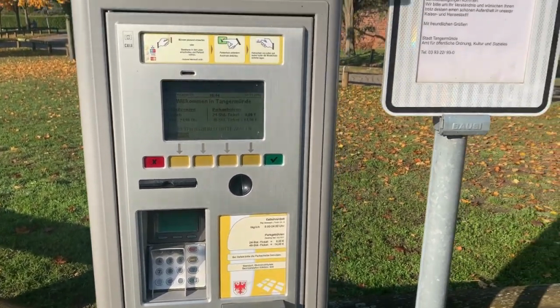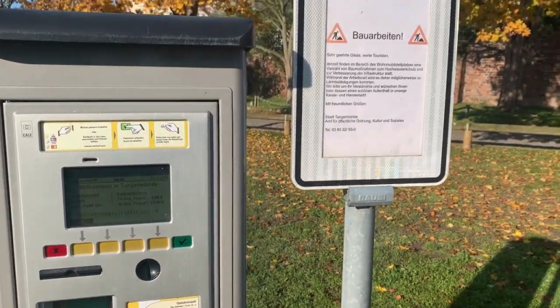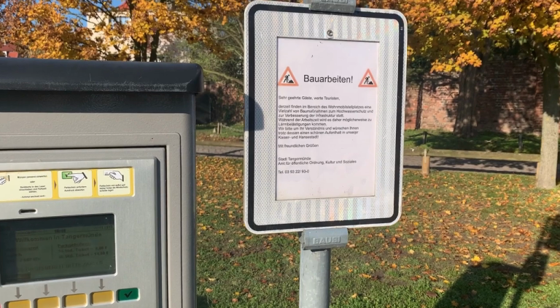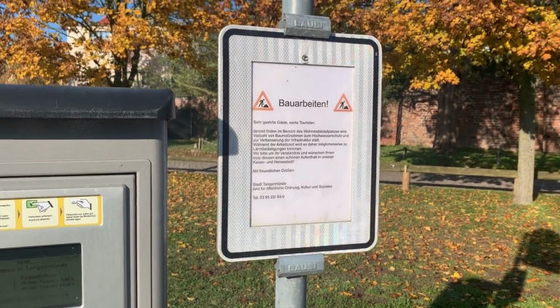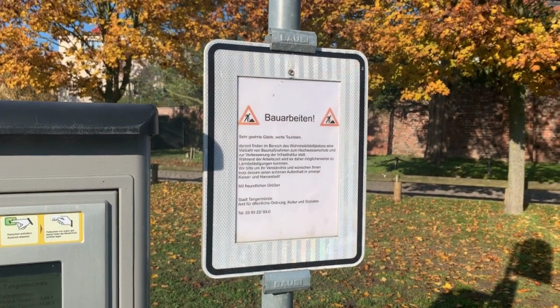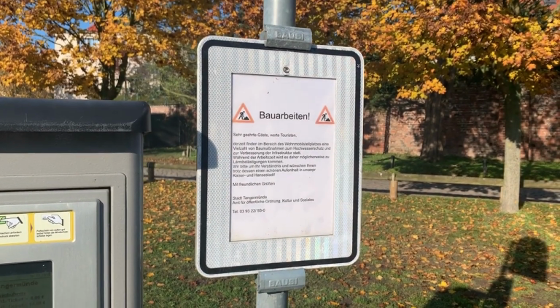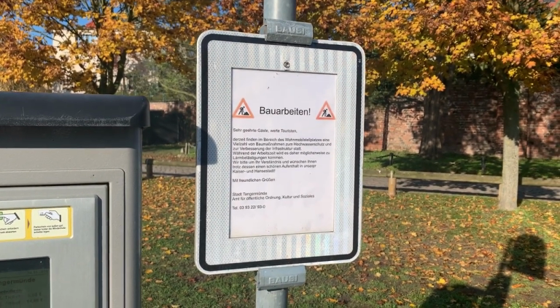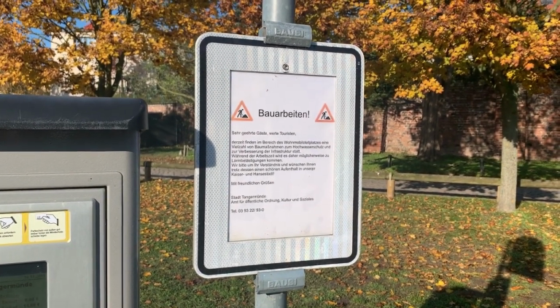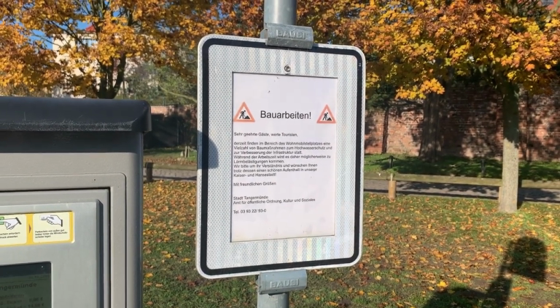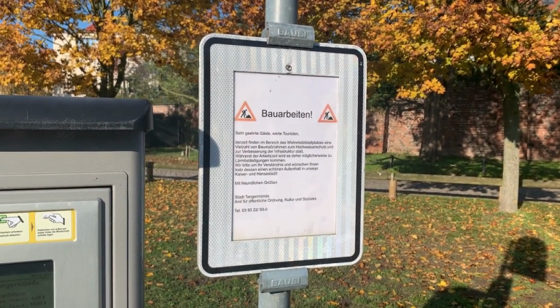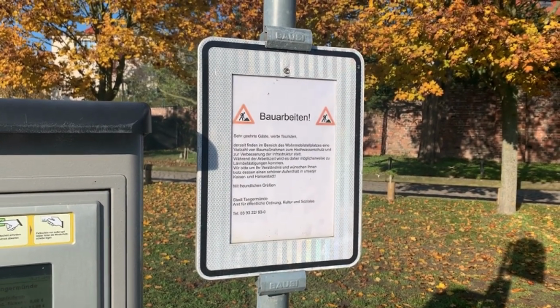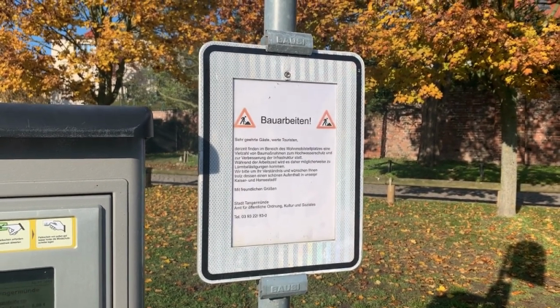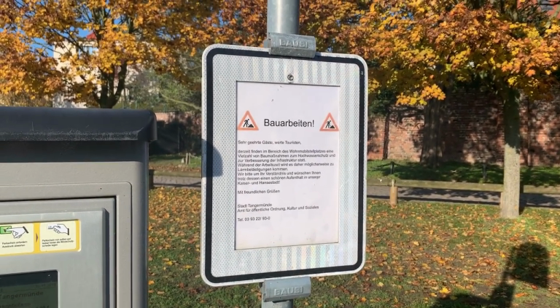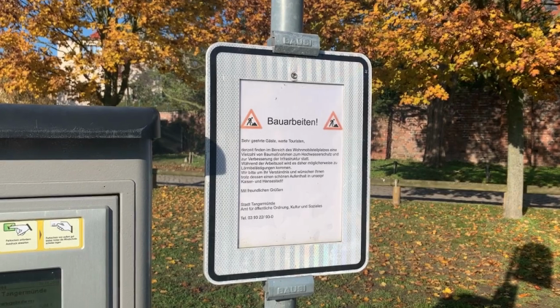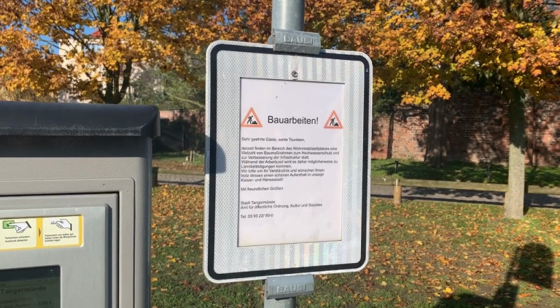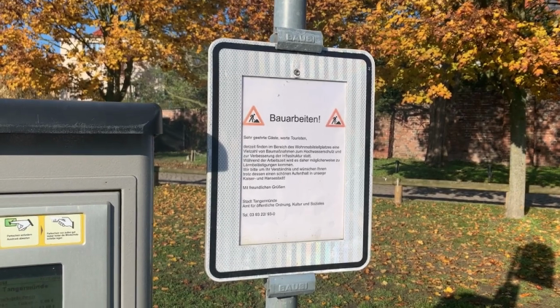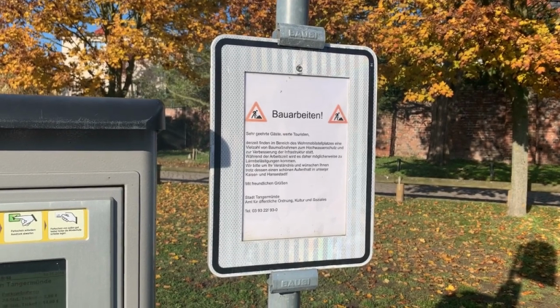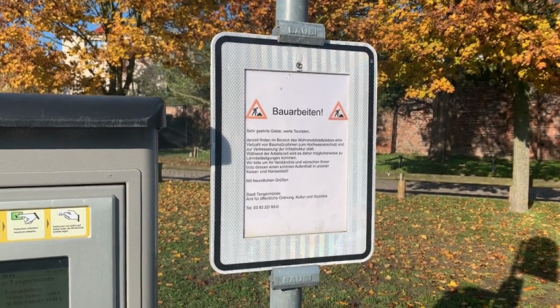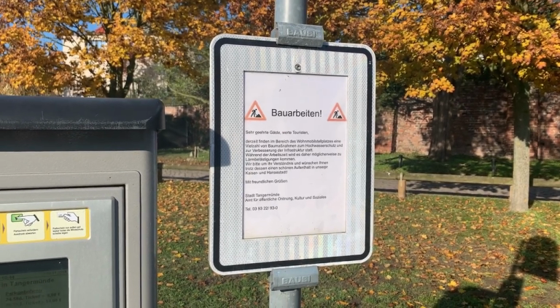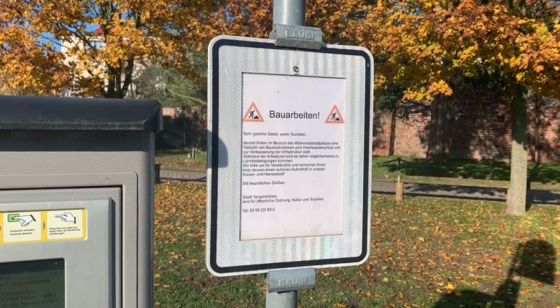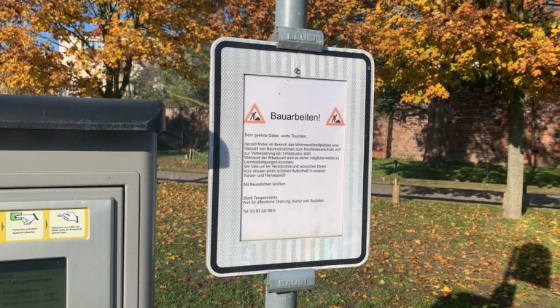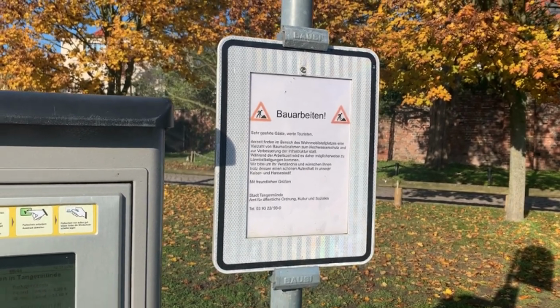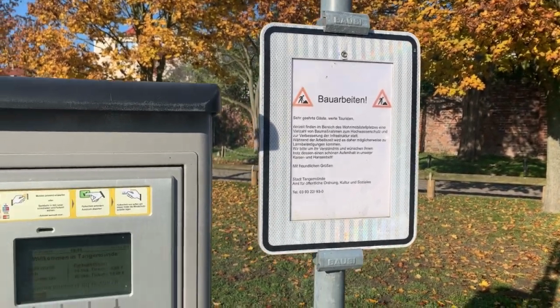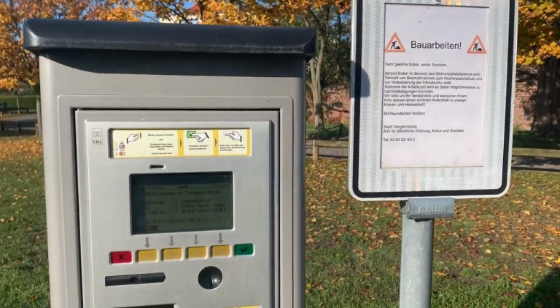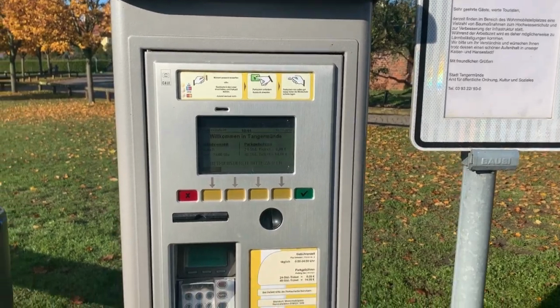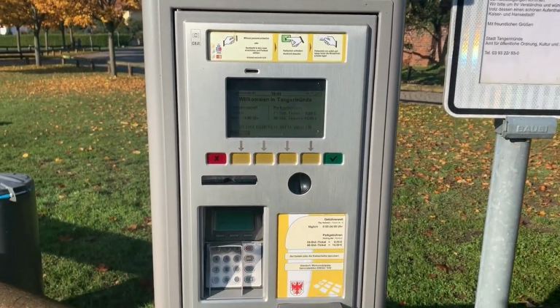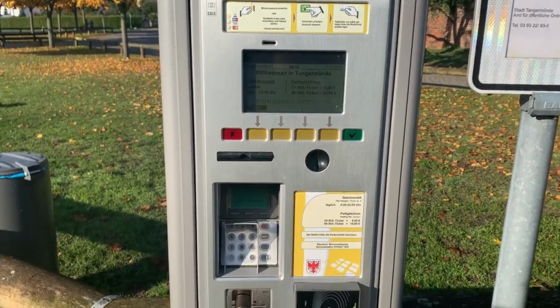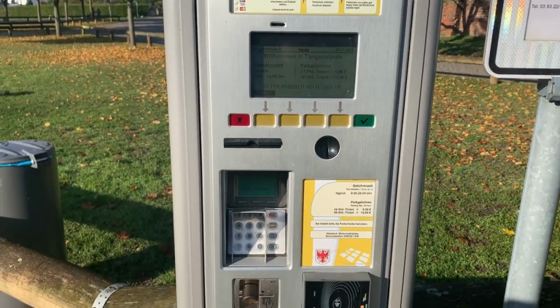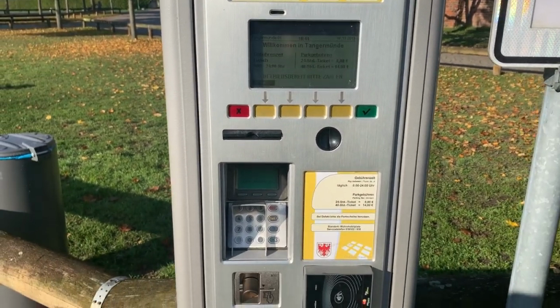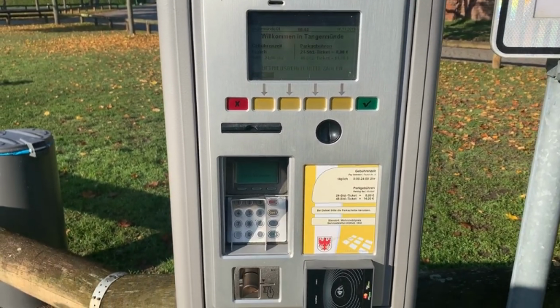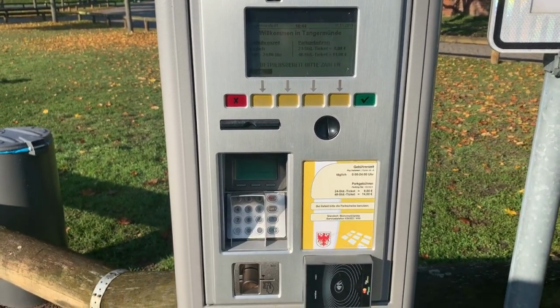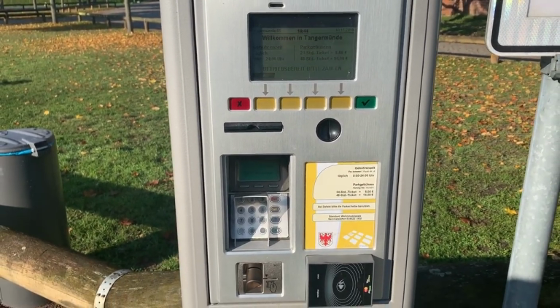Was sie hier auch hinweisen: Aktuell sind Bauarbeiten nebenan, sodass es vielleicht in der Woche auch mal ein wenig lauter werden kann. Bei Defekt soll man die Parkscheibe benutzen.